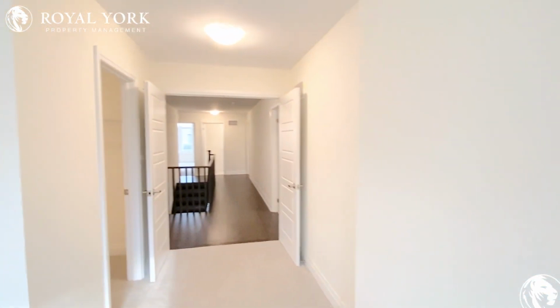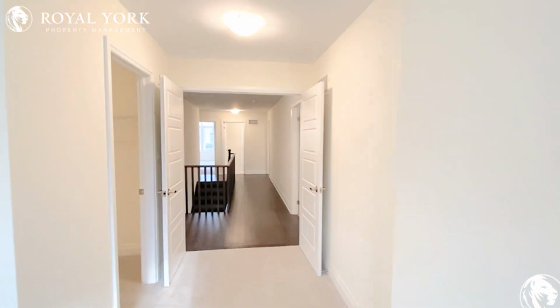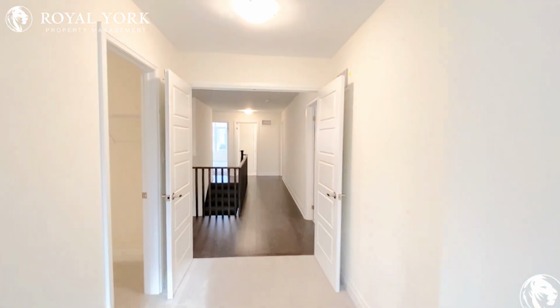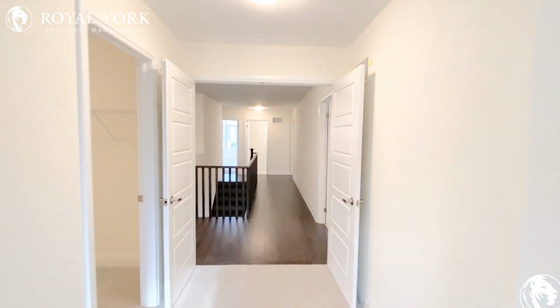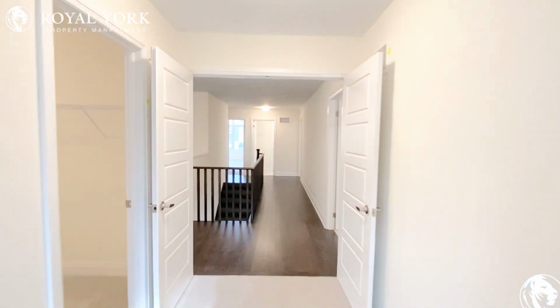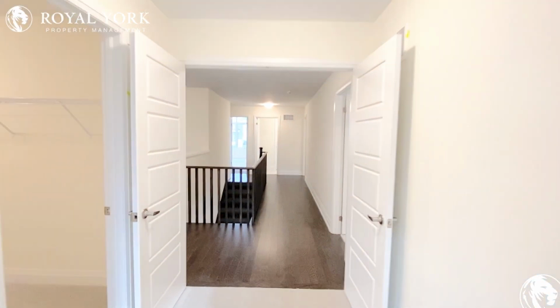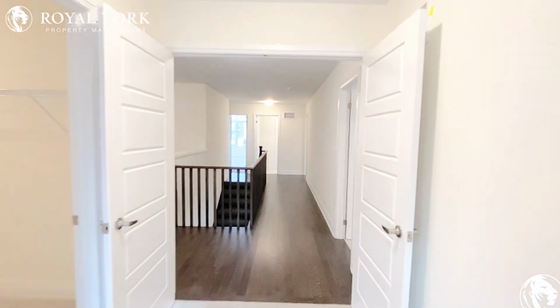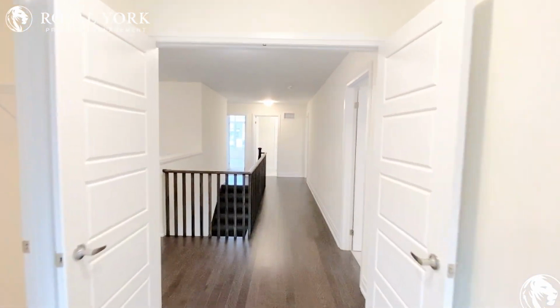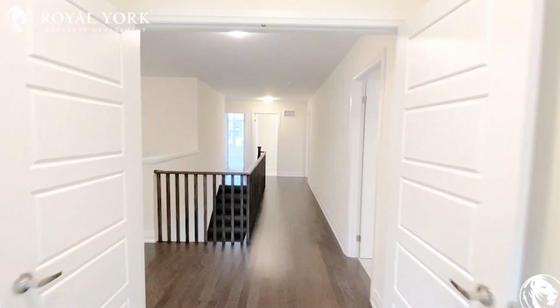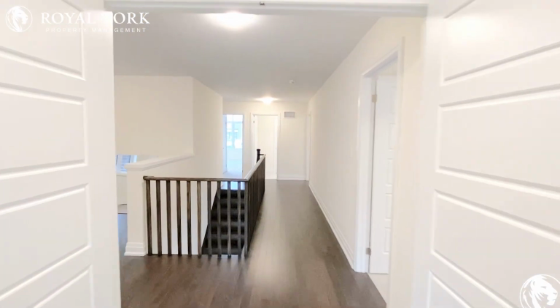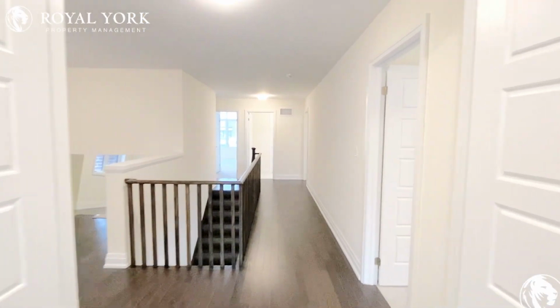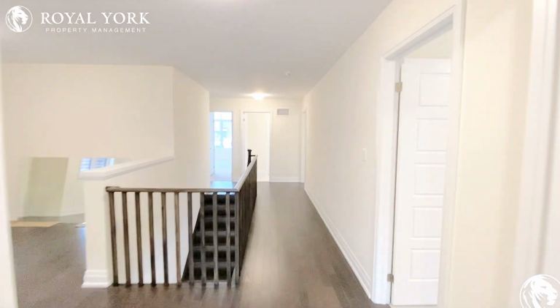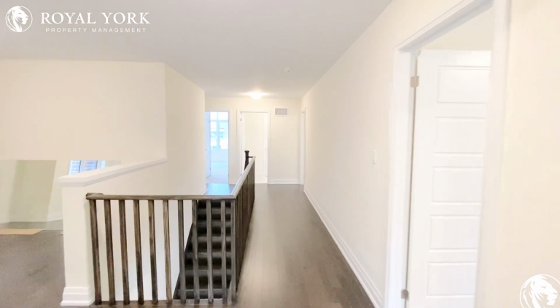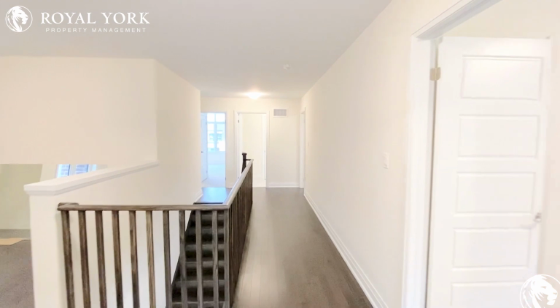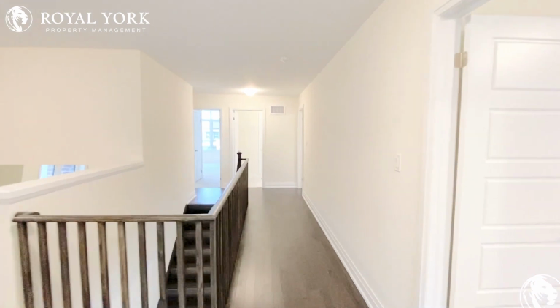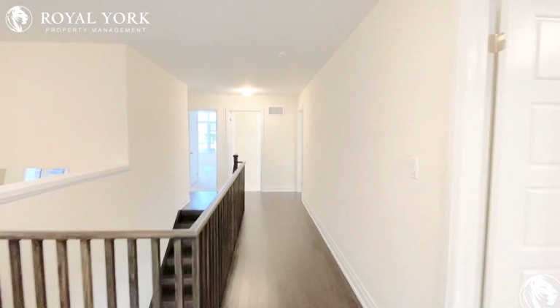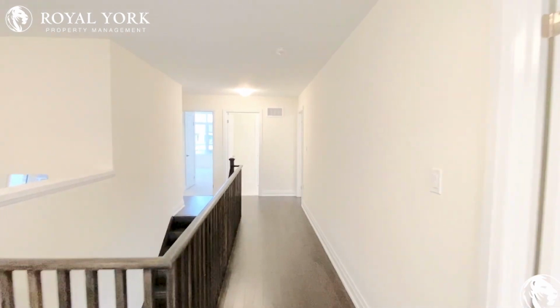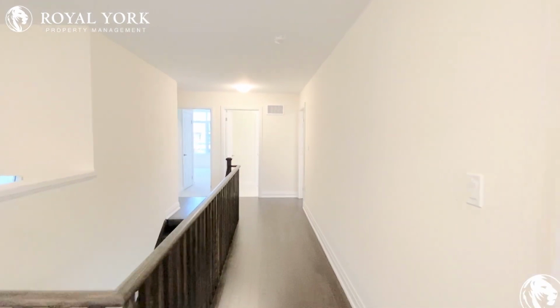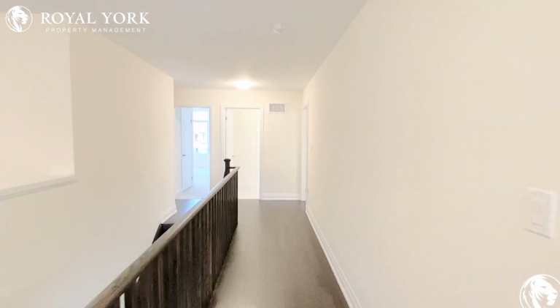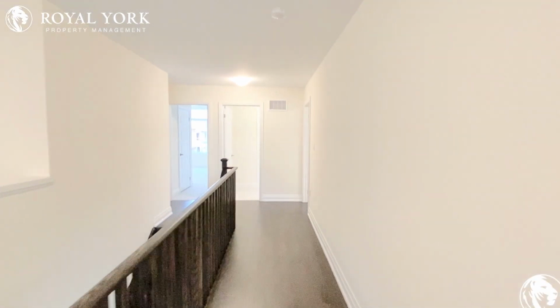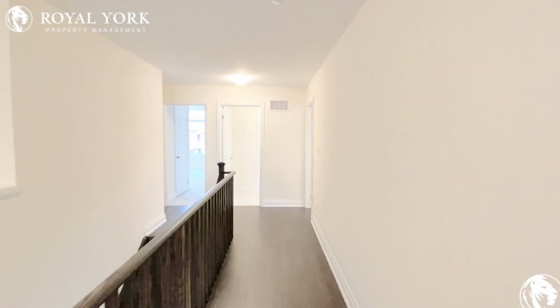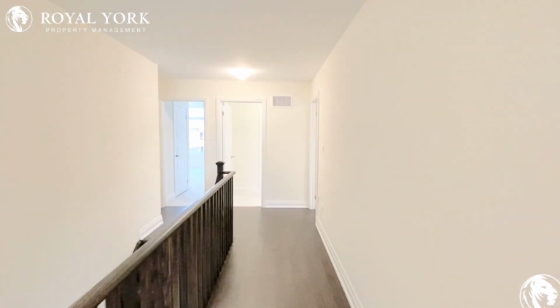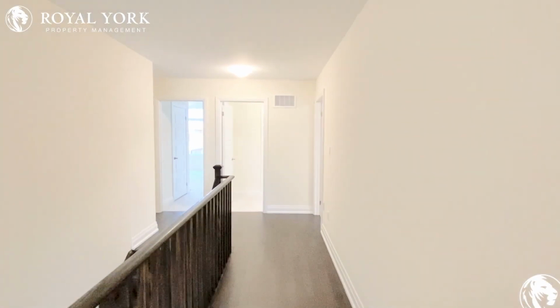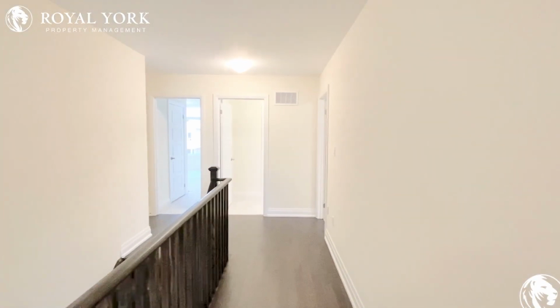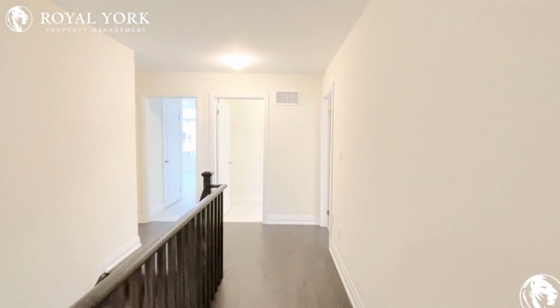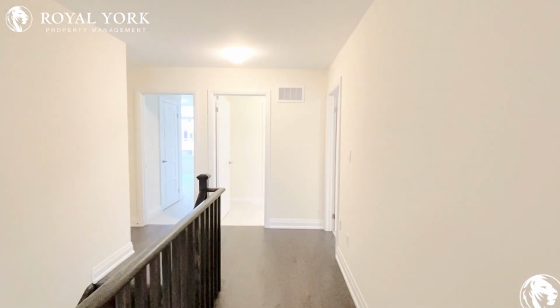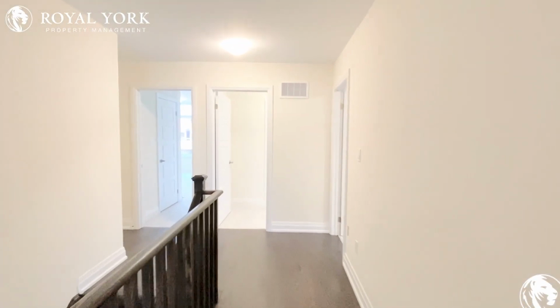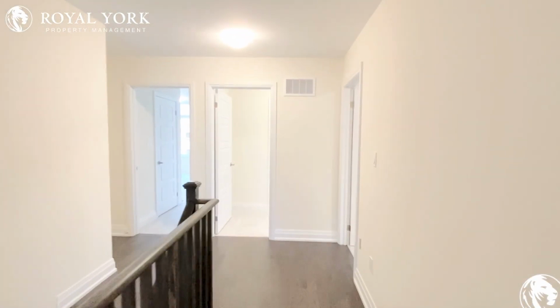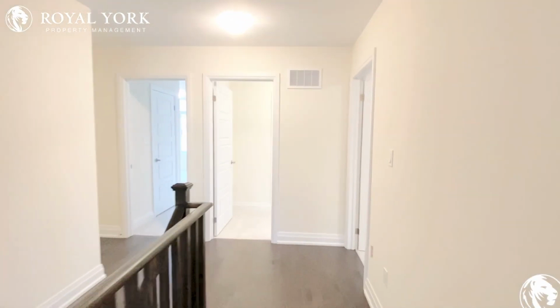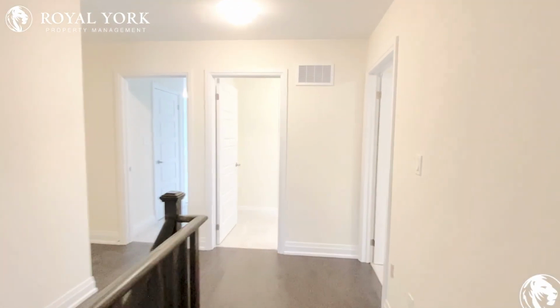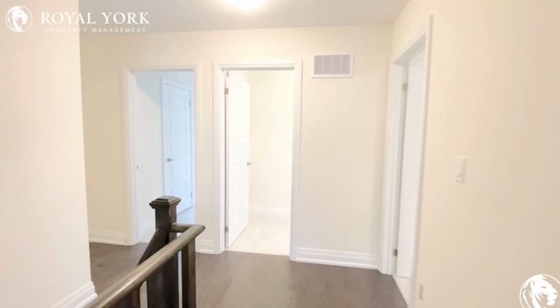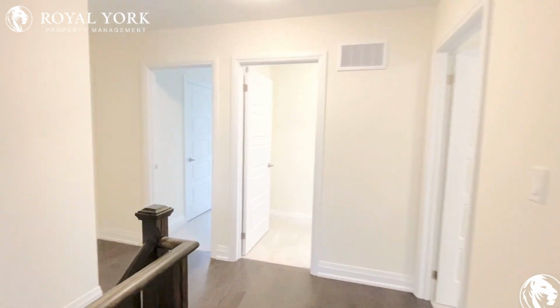If you are interested in this property, please contact Royal York Property Management. We are open seven days a week, 24 hours a day.